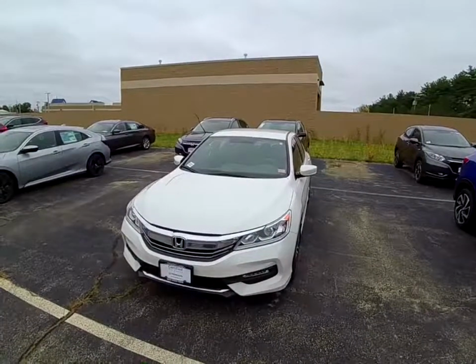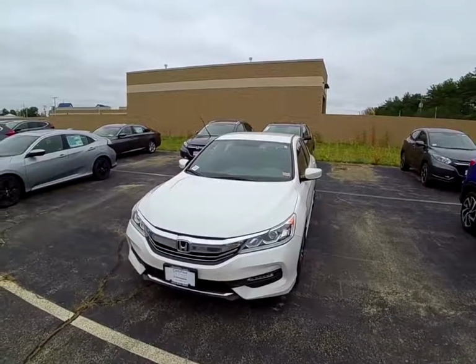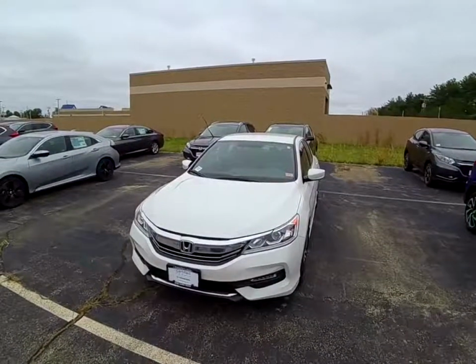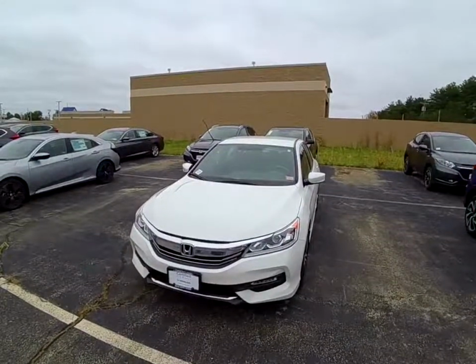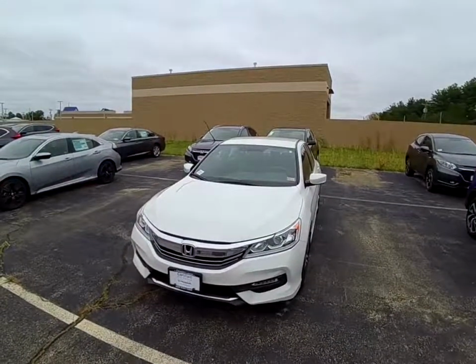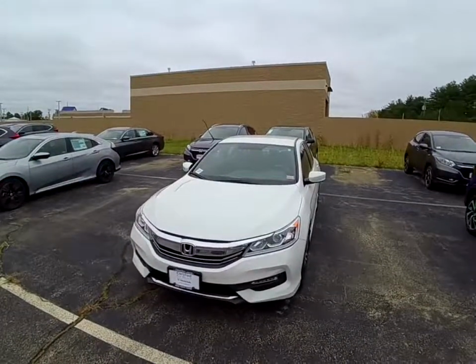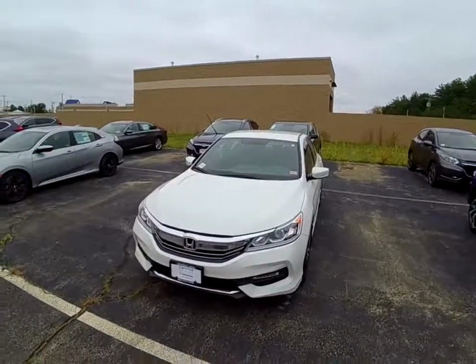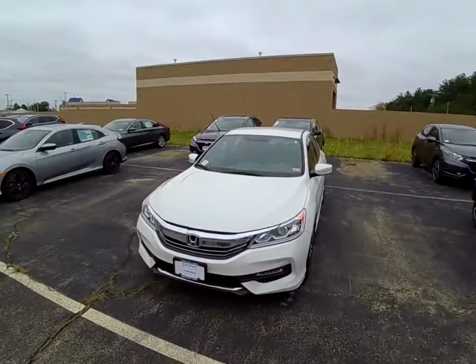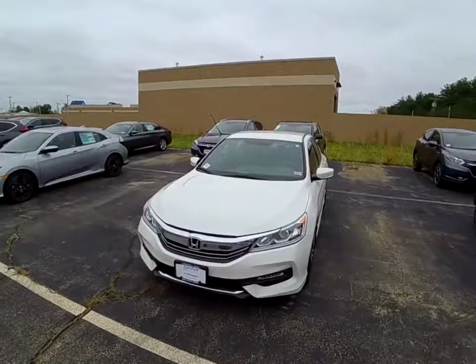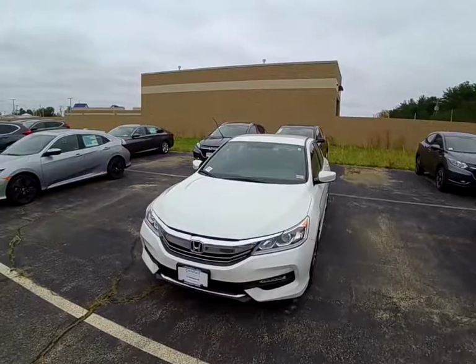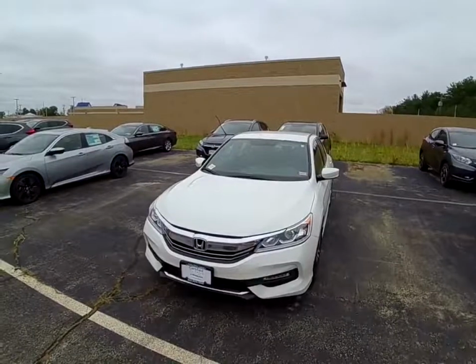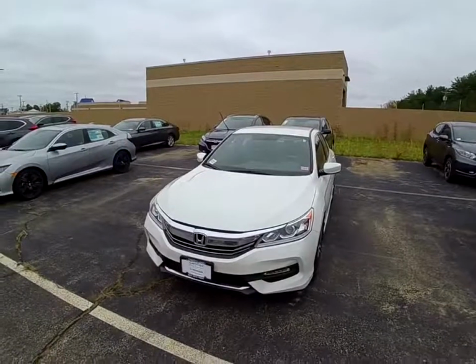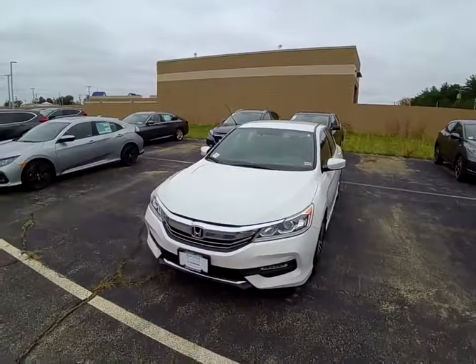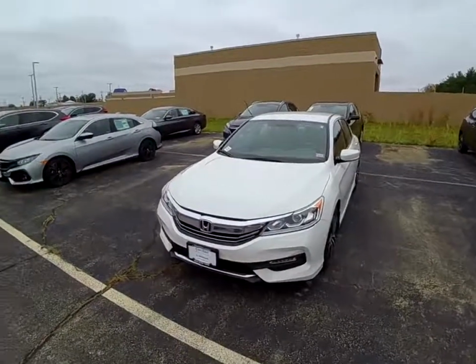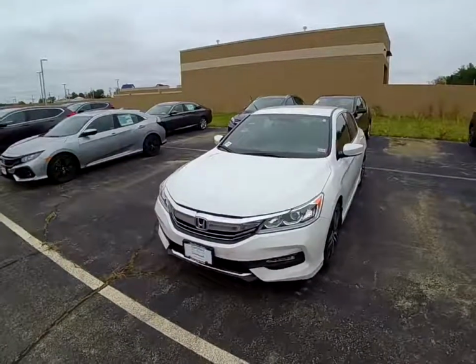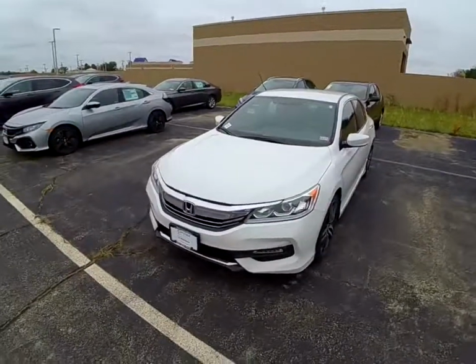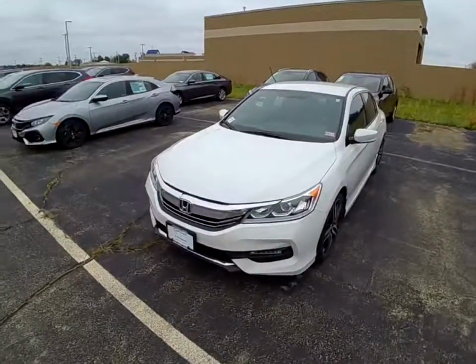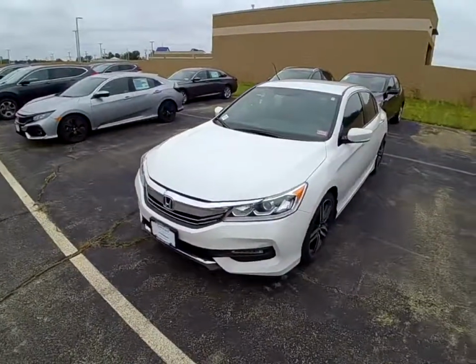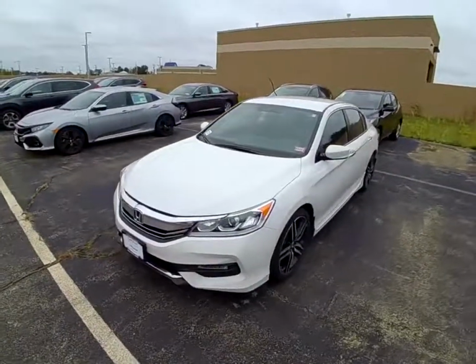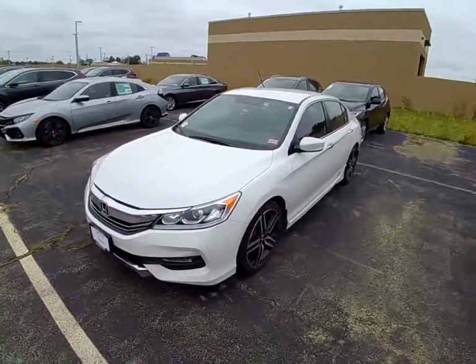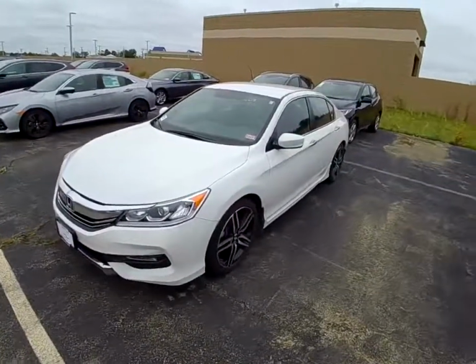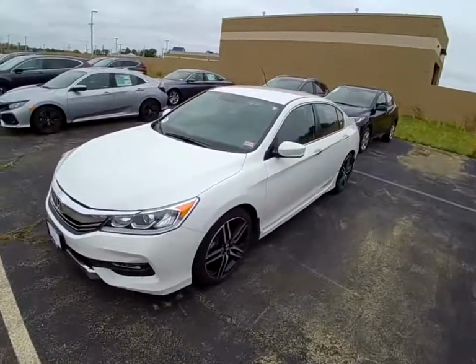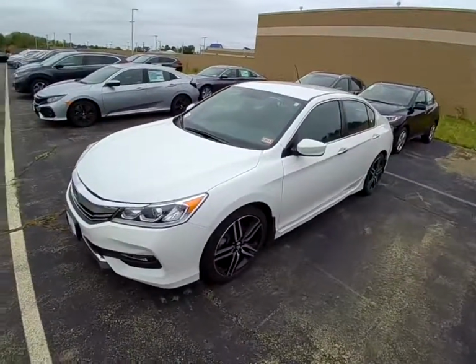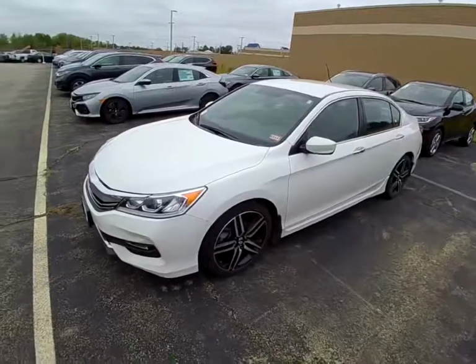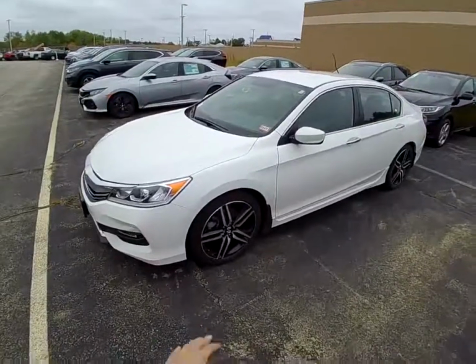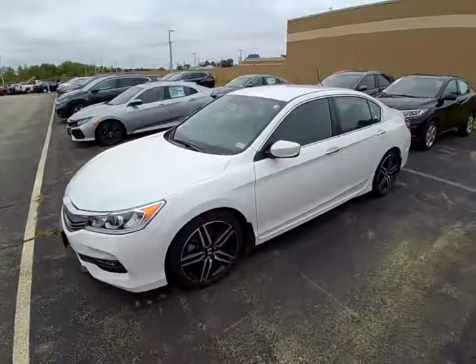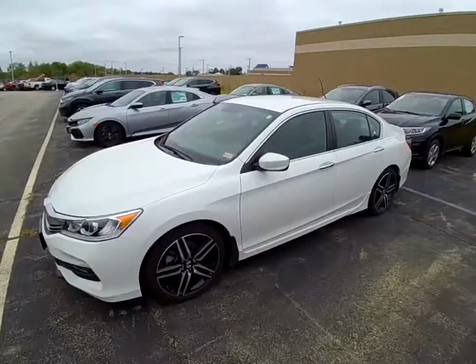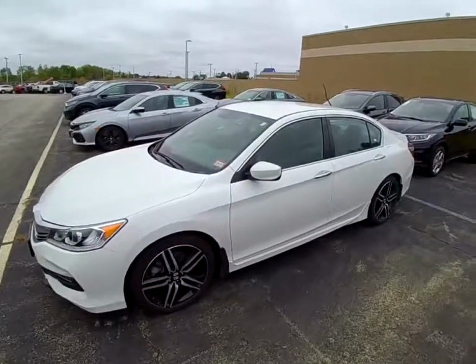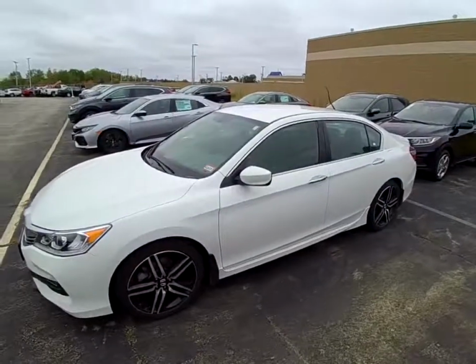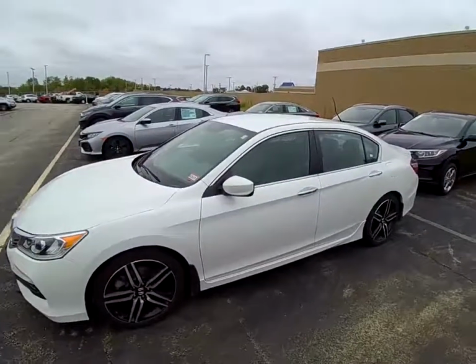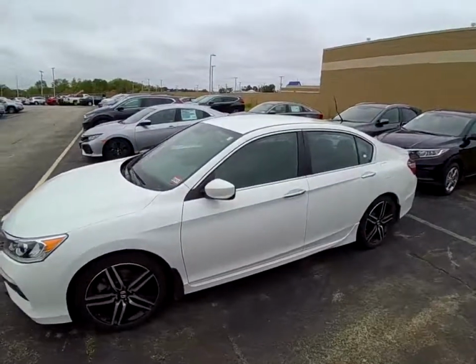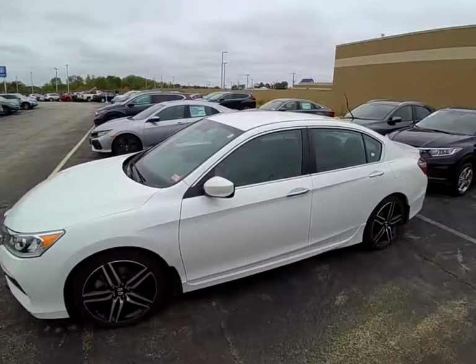I'm going to be giving you a couple different views of the vehicle today. Walk around the side here — it's got the nice alloy rims and white paint exterior.